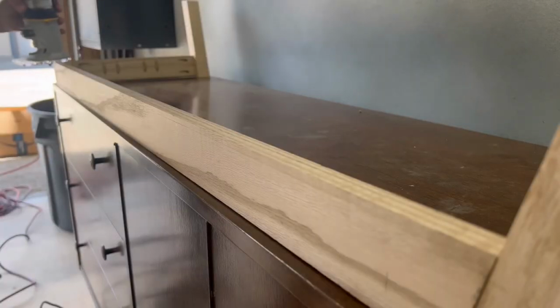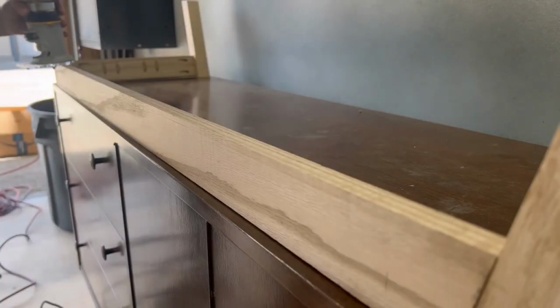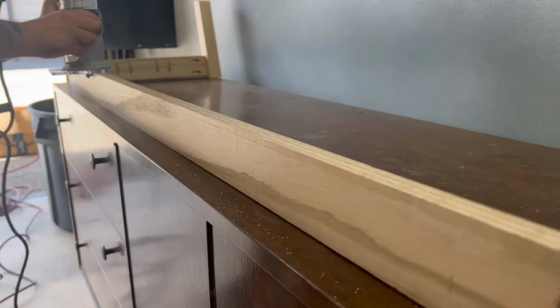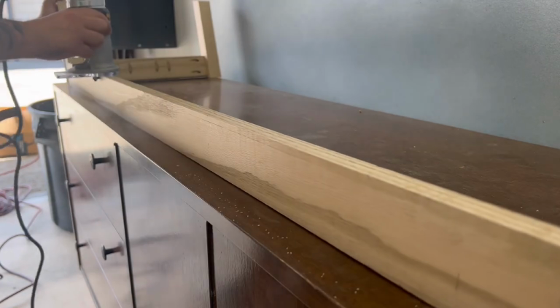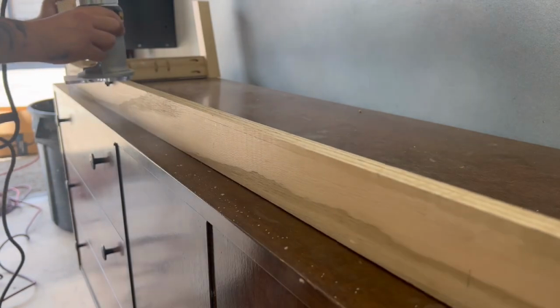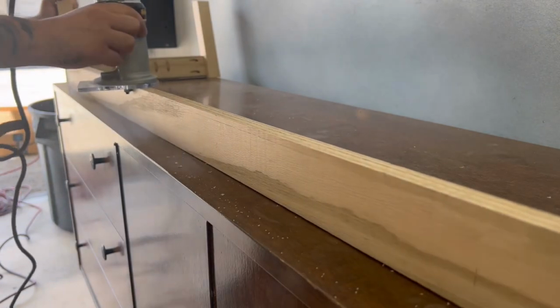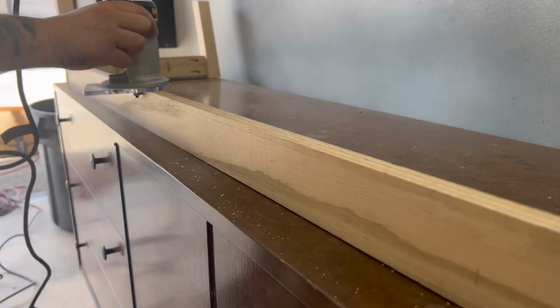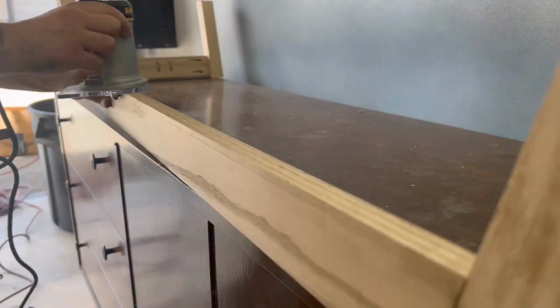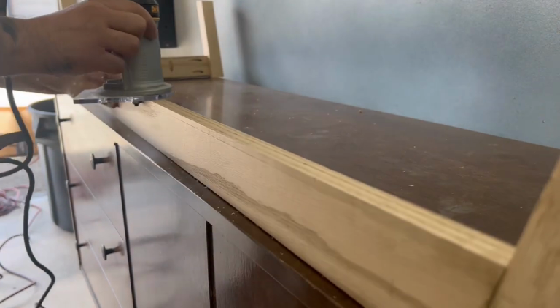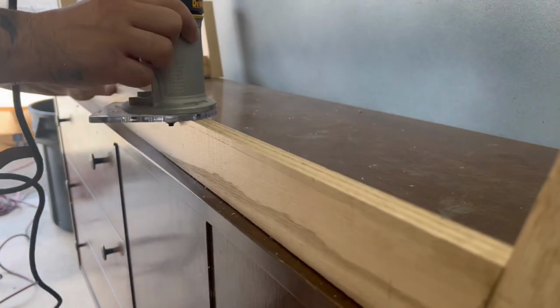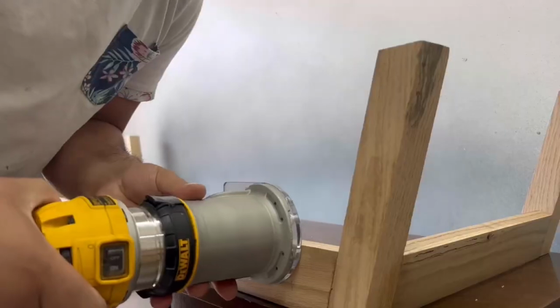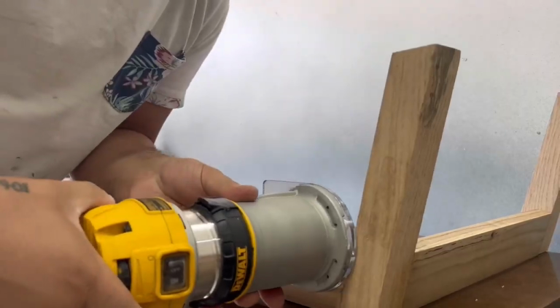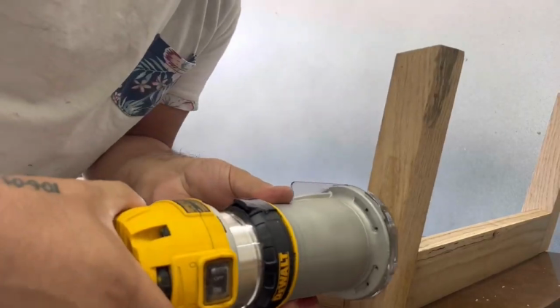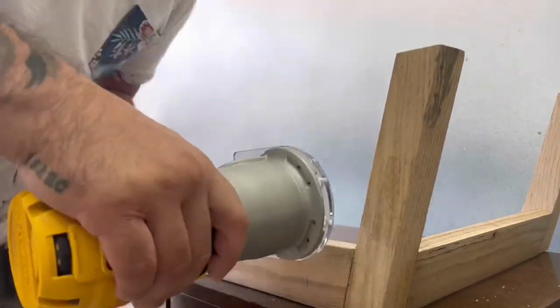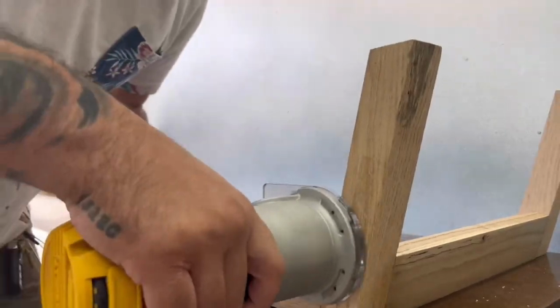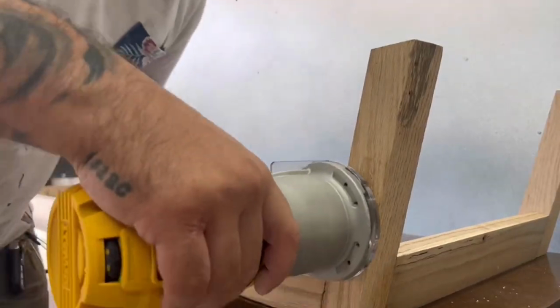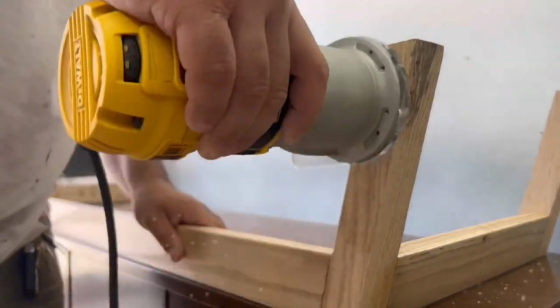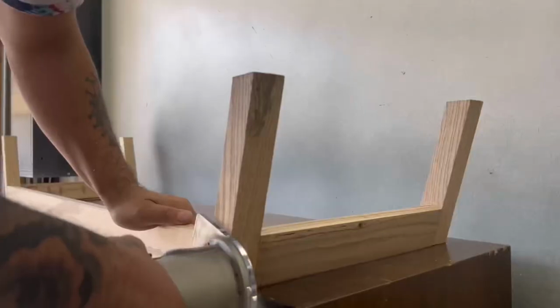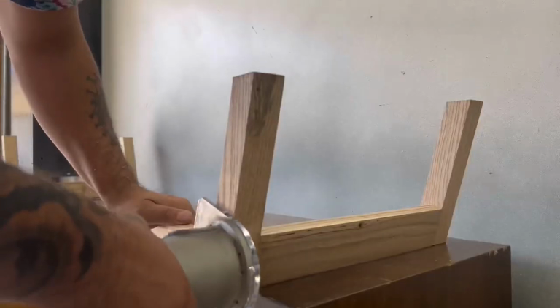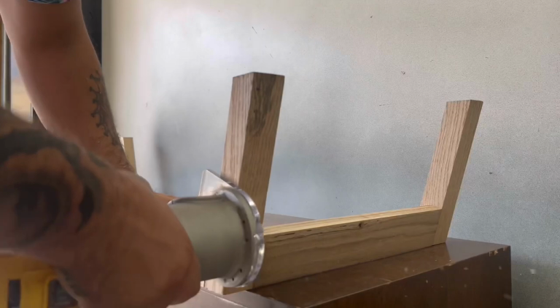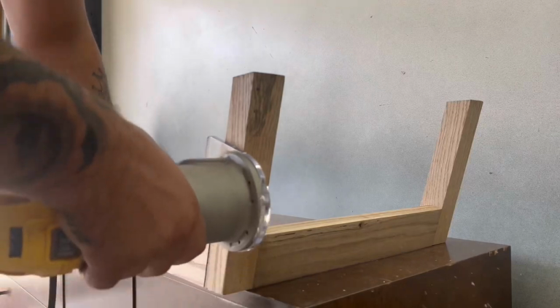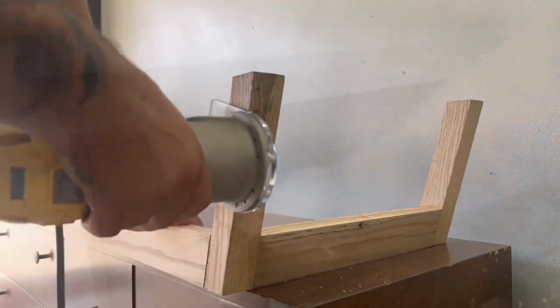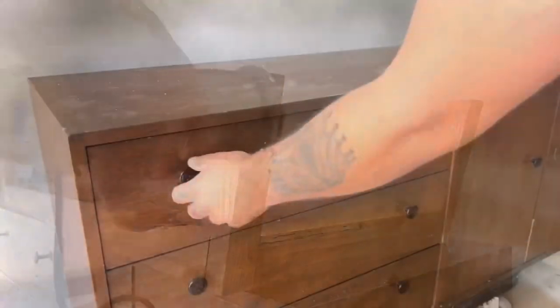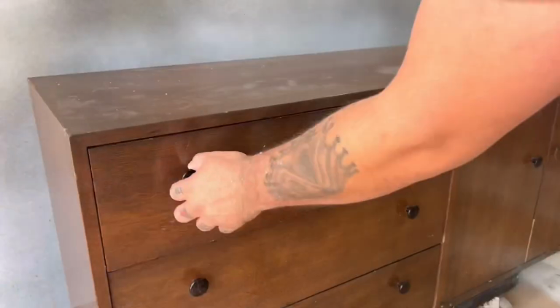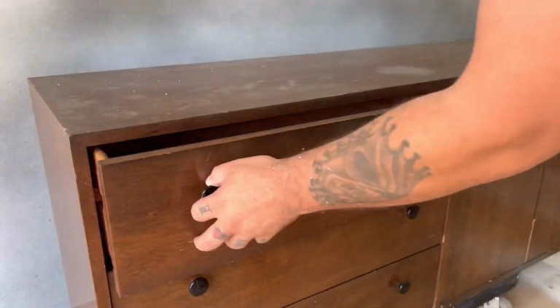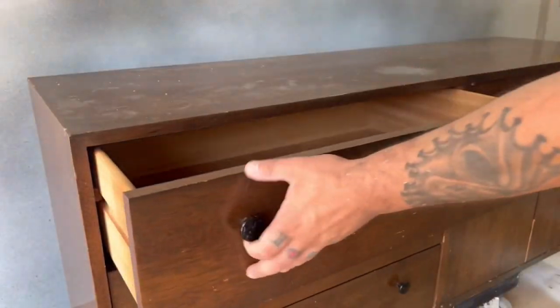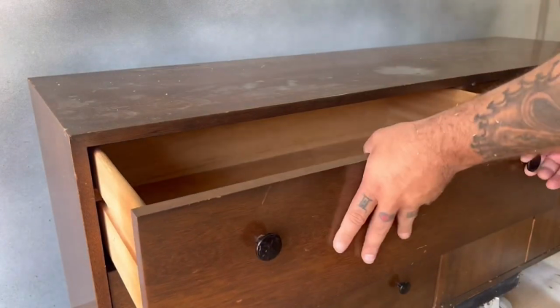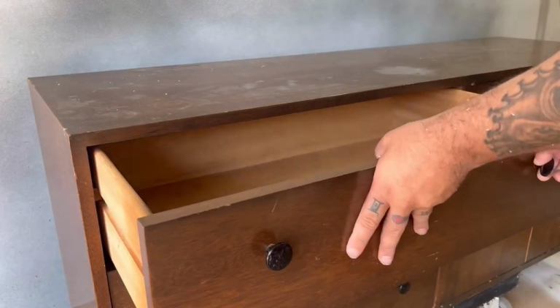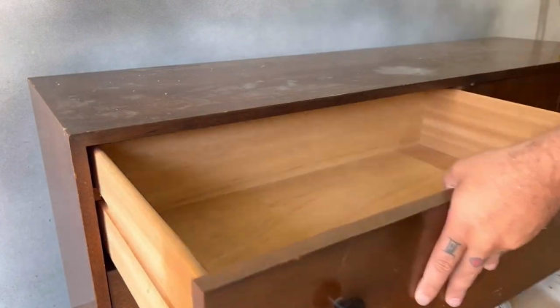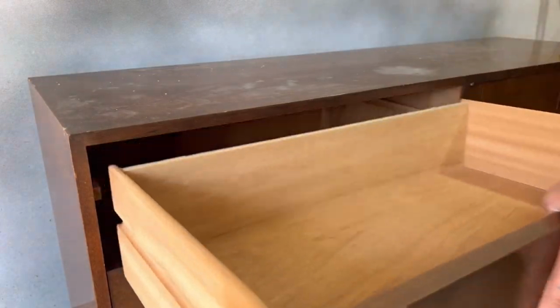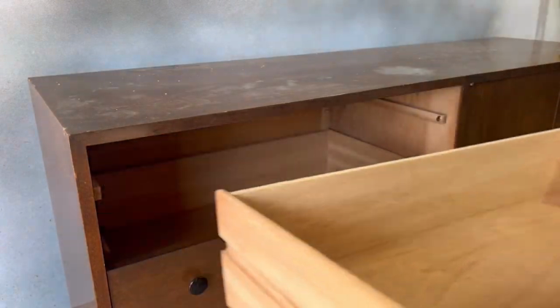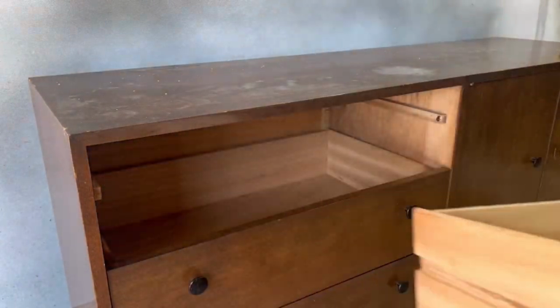I'm using my Dewalt palm router with a 1/8-inch round-over bit to clean up all the rough edges and soften them so they don't look so sharp and everything looks a lot cleaner.